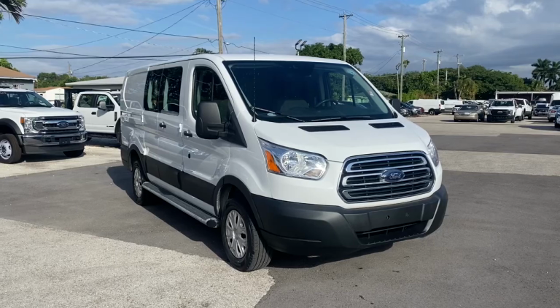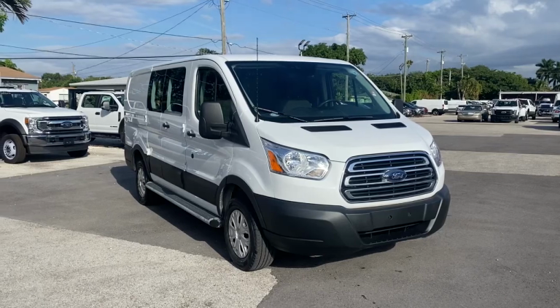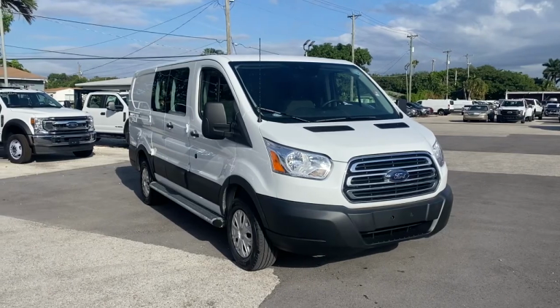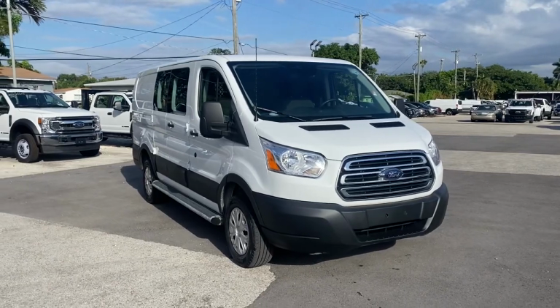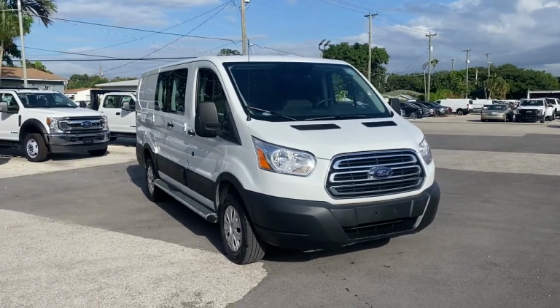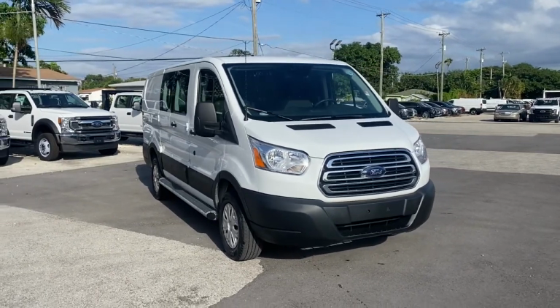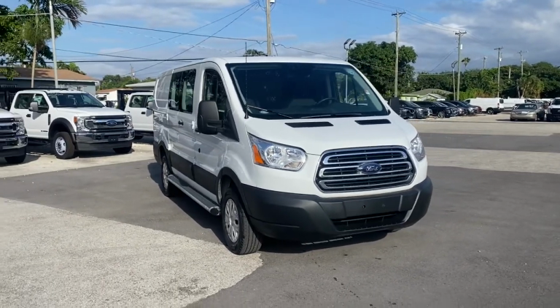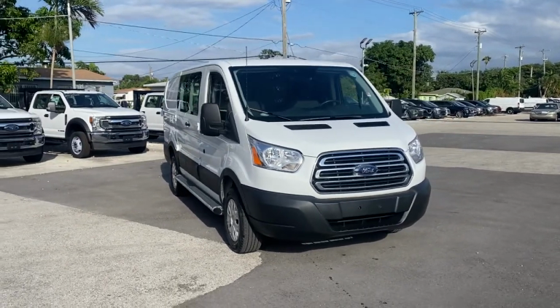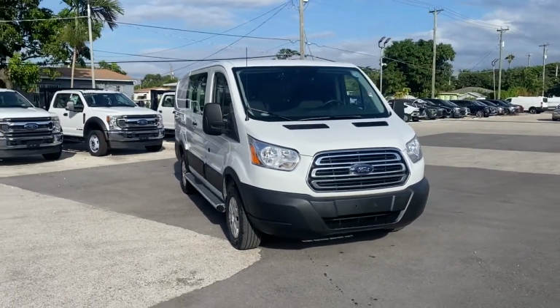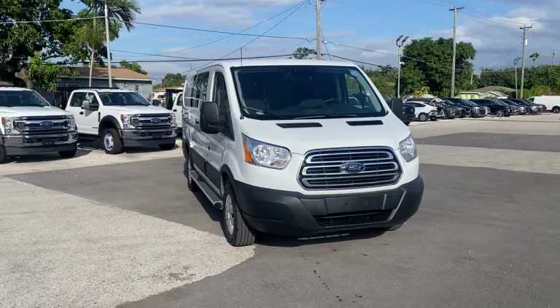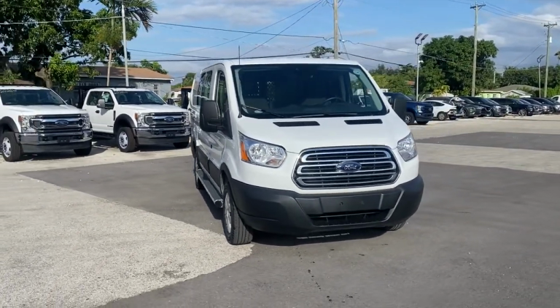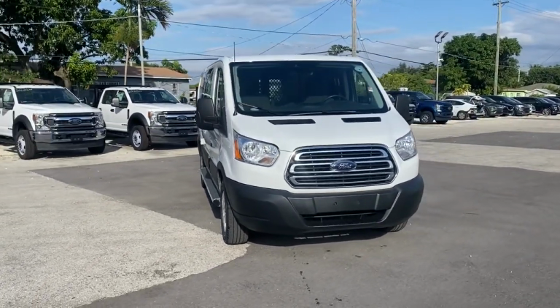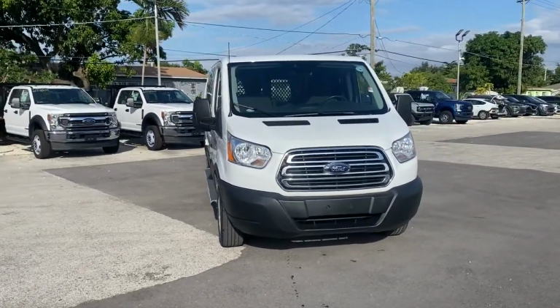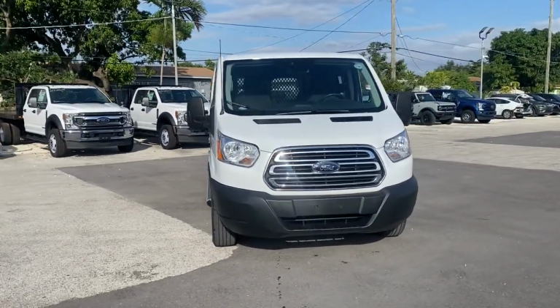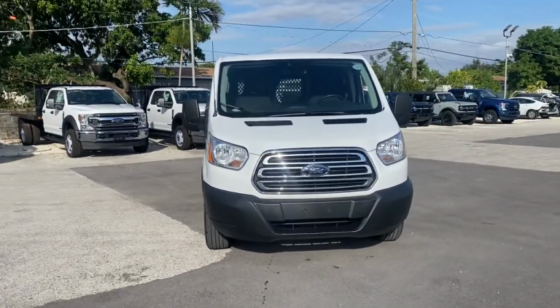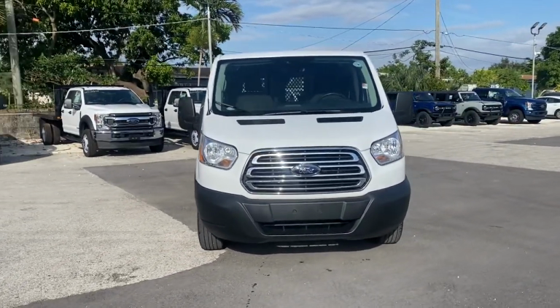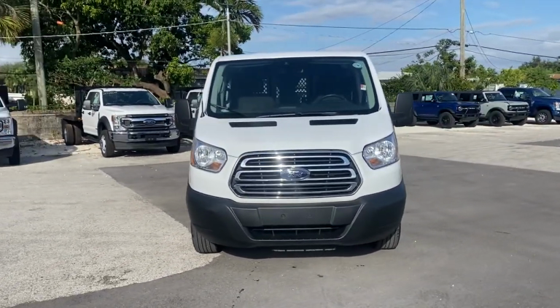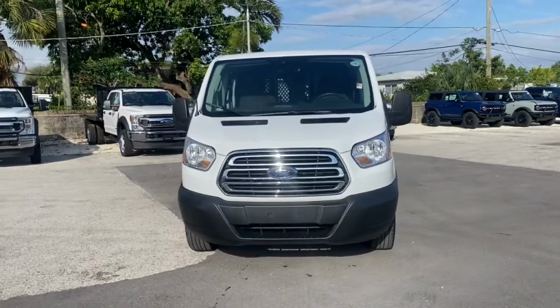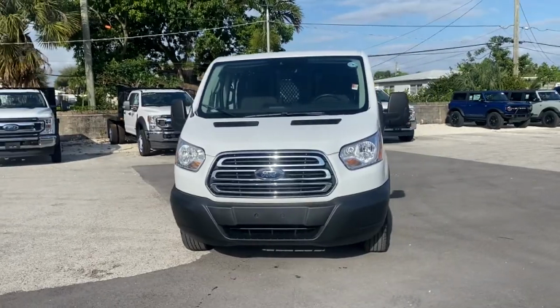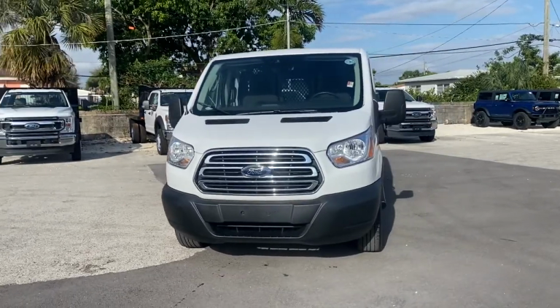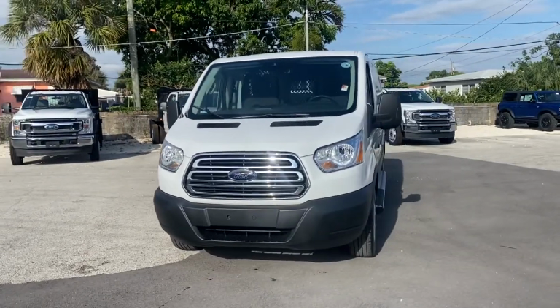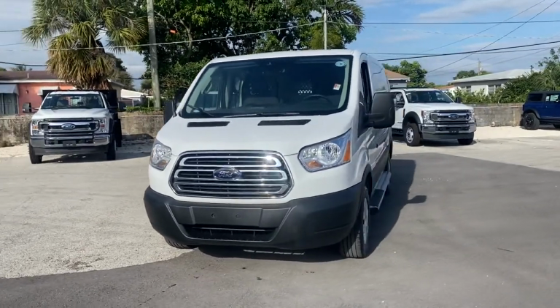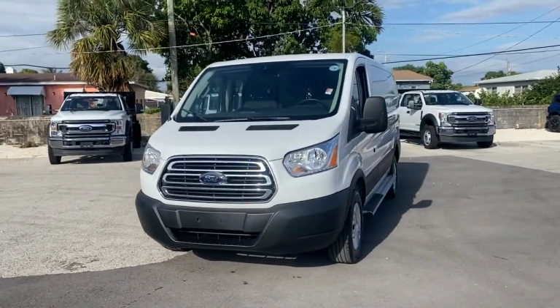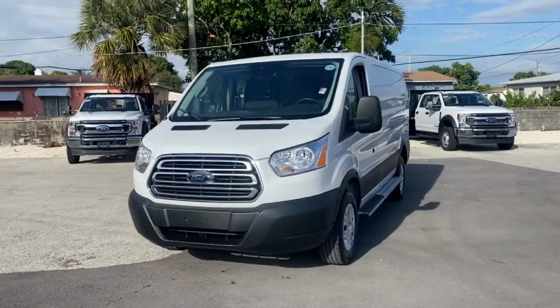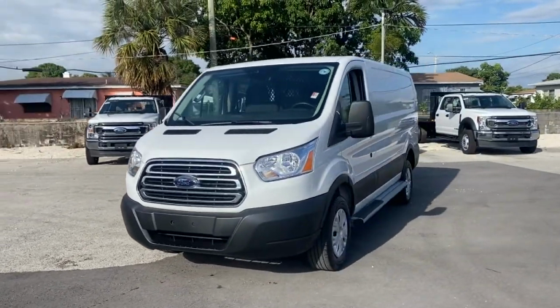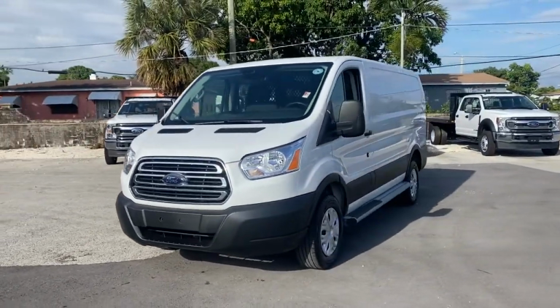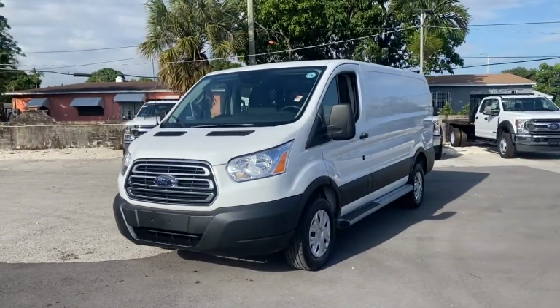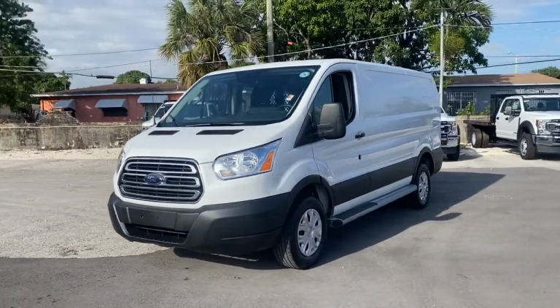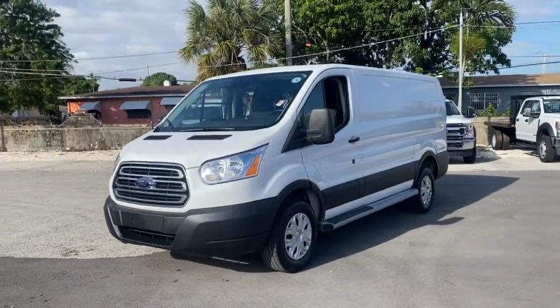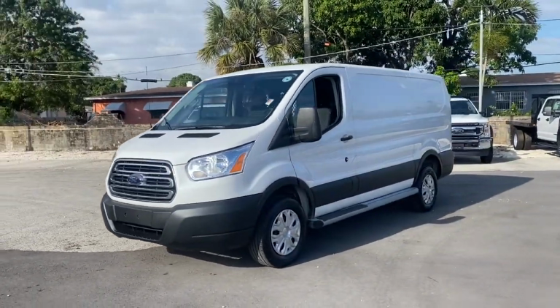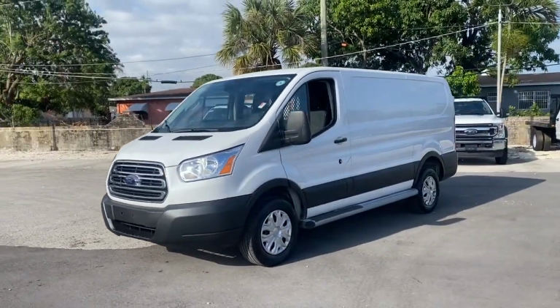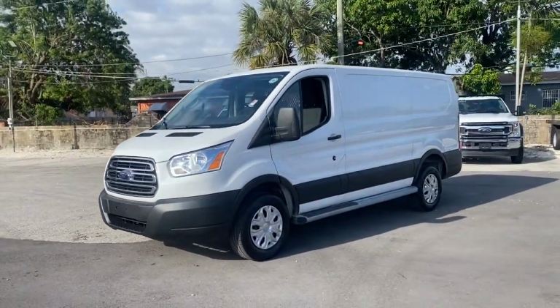Take a moment to check out the 2019 Ford Transit. This vehicle still has fewer than 25,000 miles on the clock, so it won't last long.